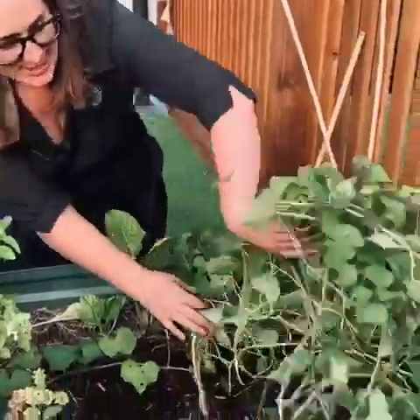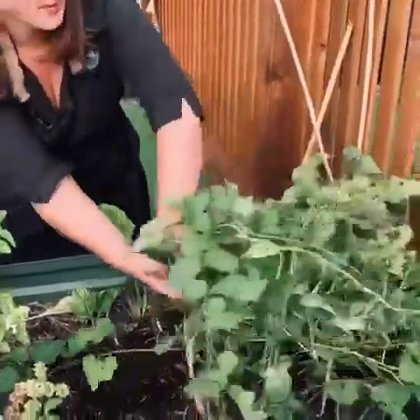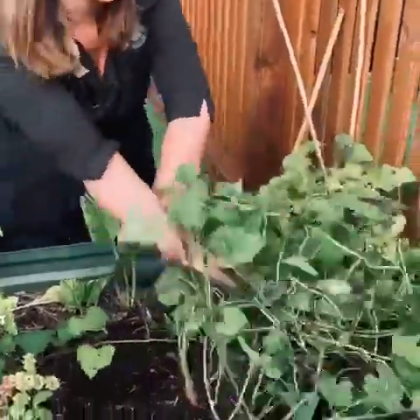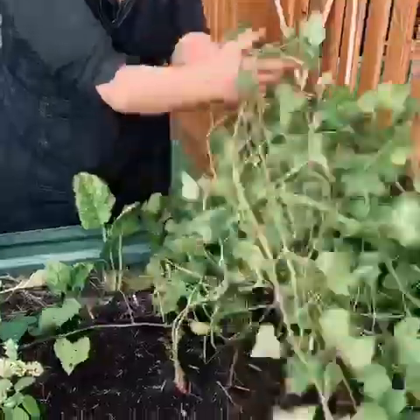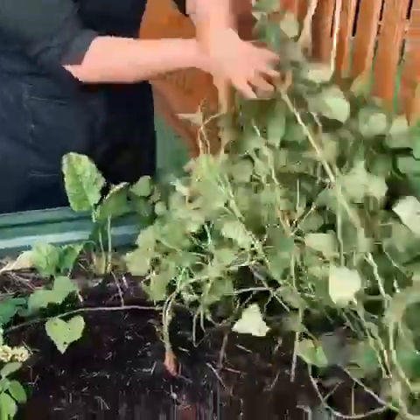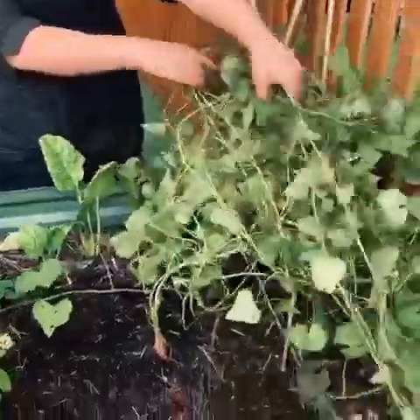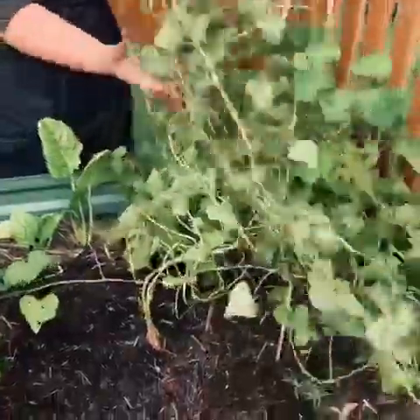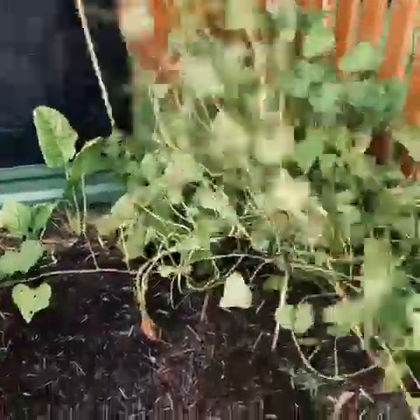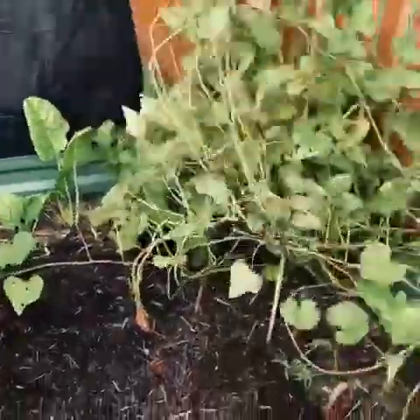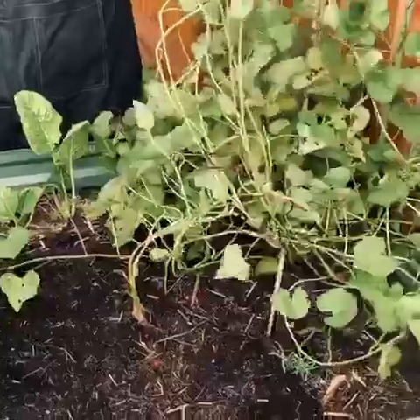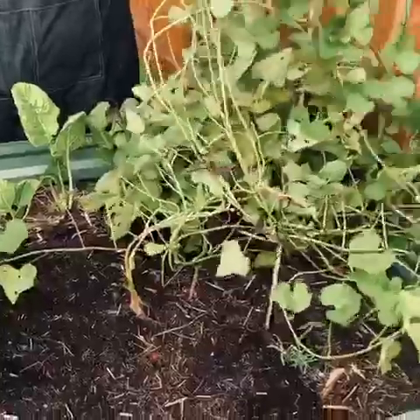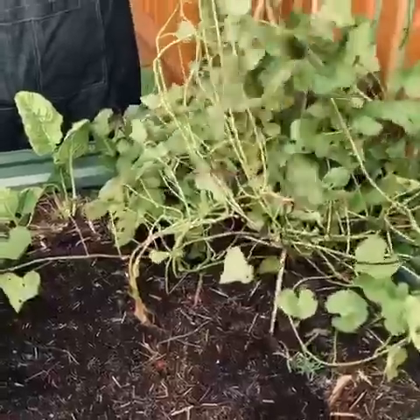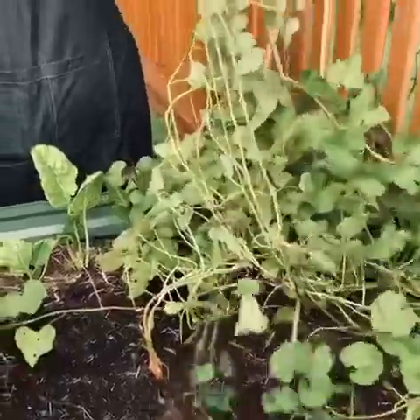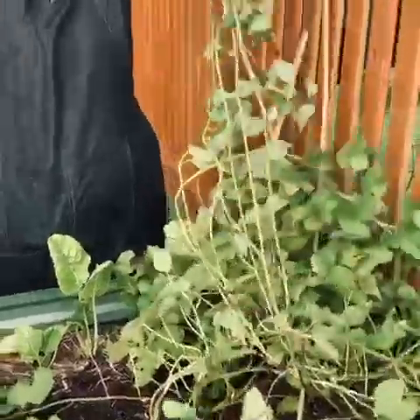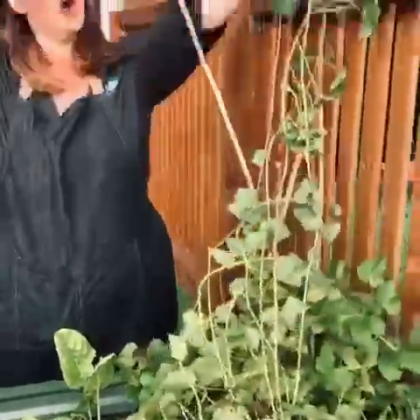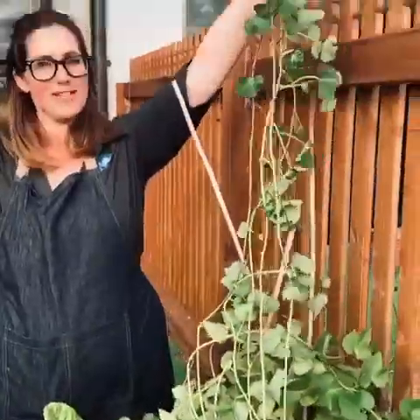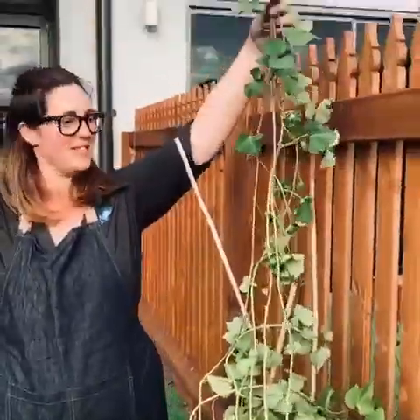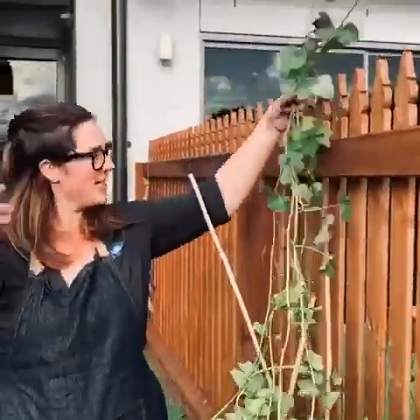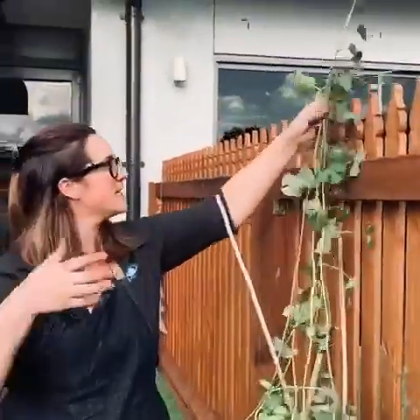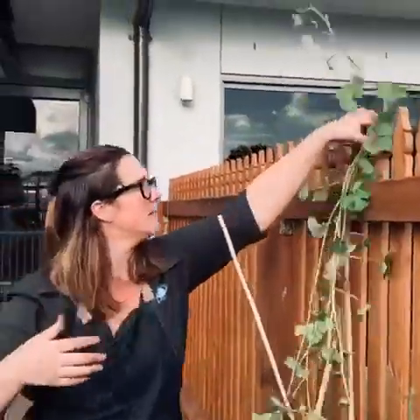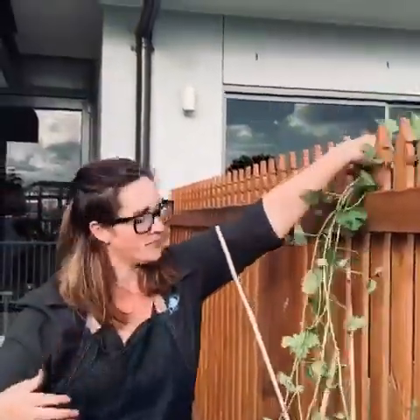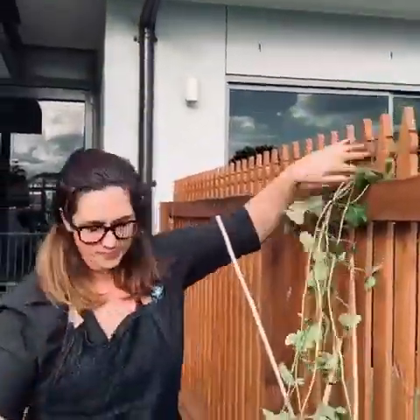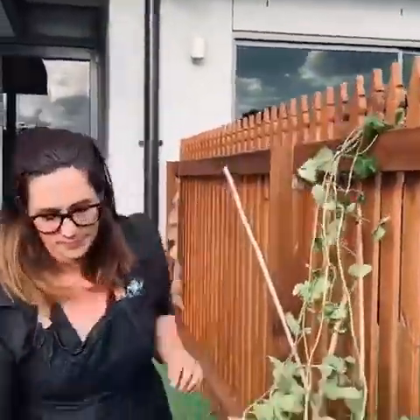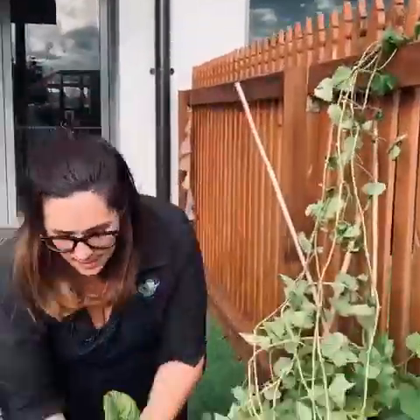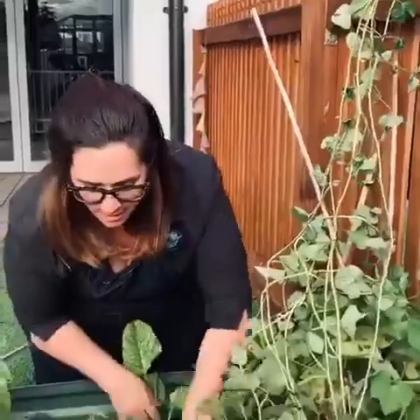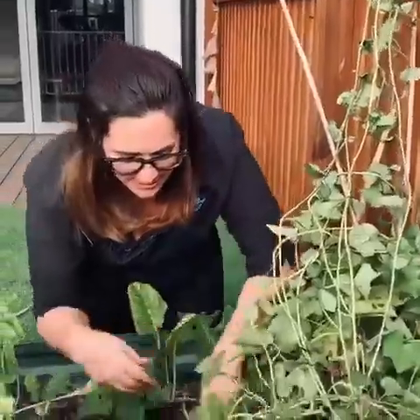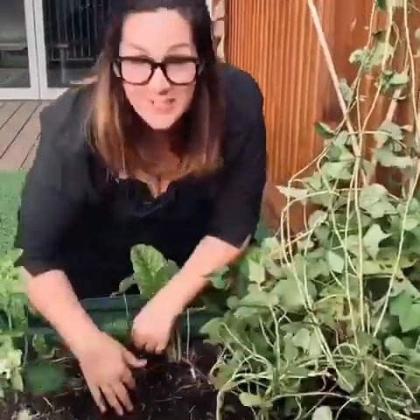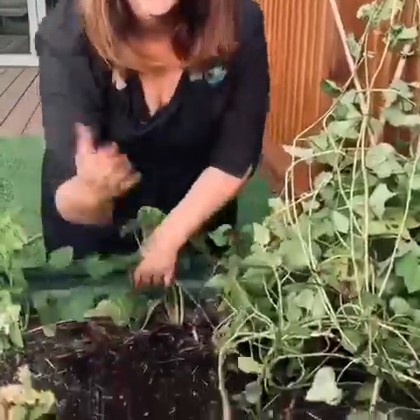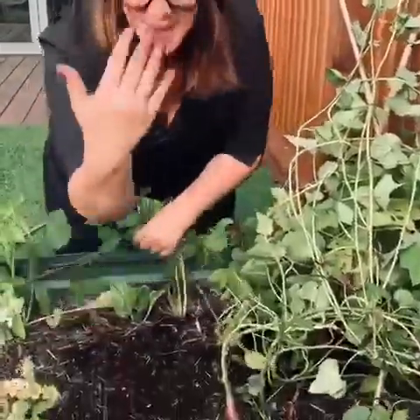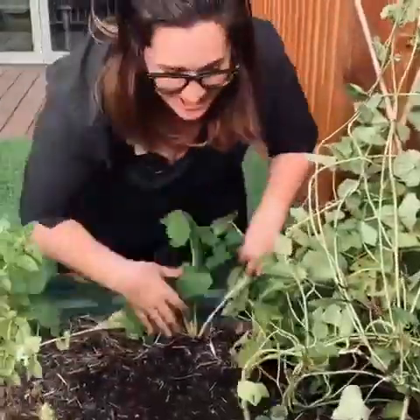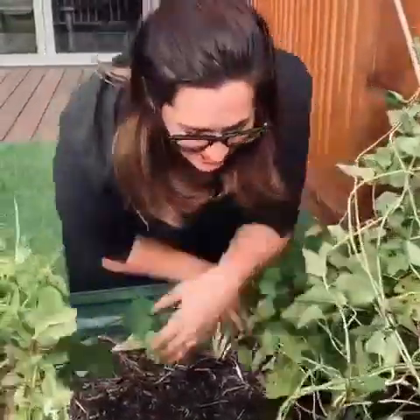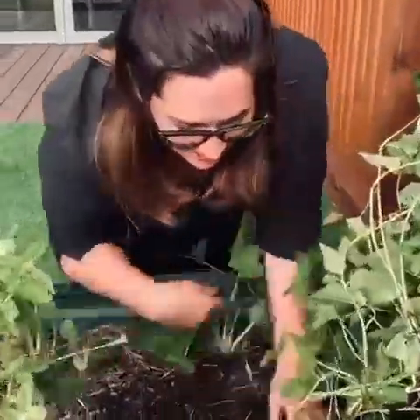What's underneath this sweet potato vine? It's very long and it's grown beautifully. Look how long it is. I wonder what's underneath the soil. Let's have a look.